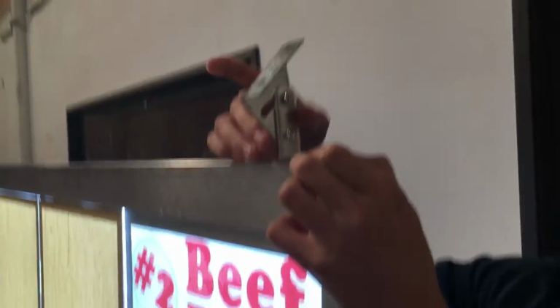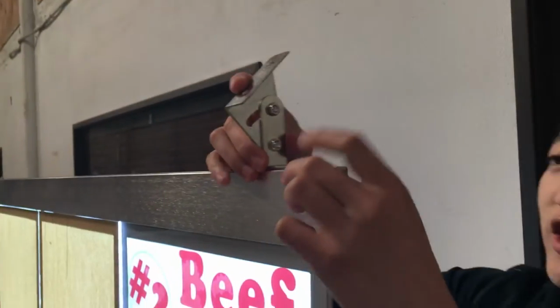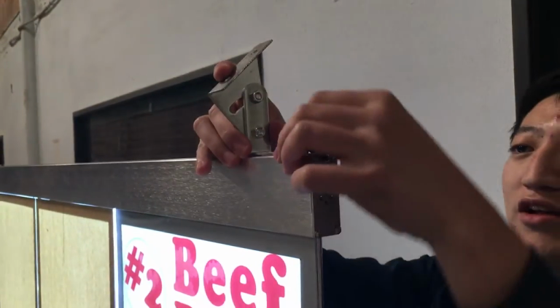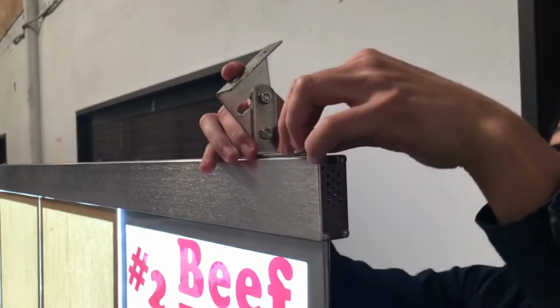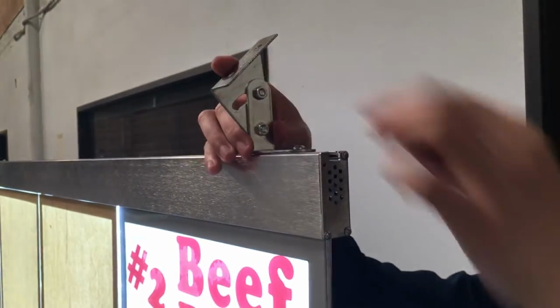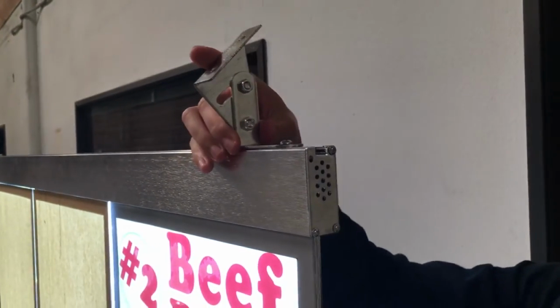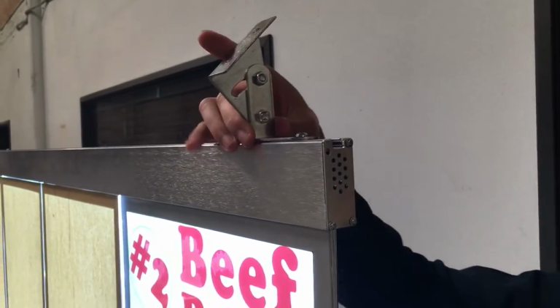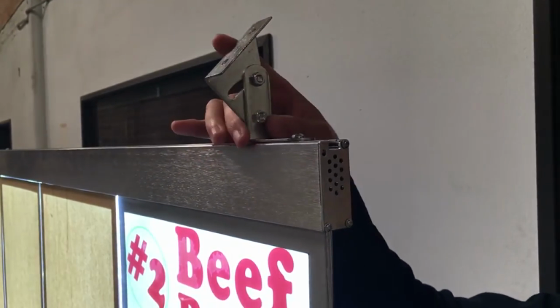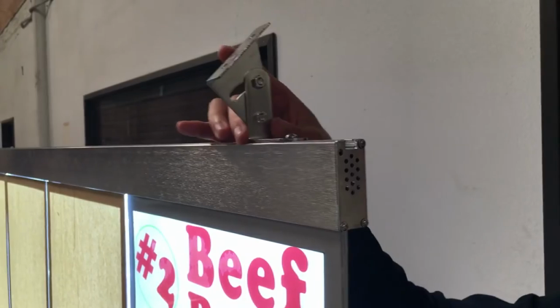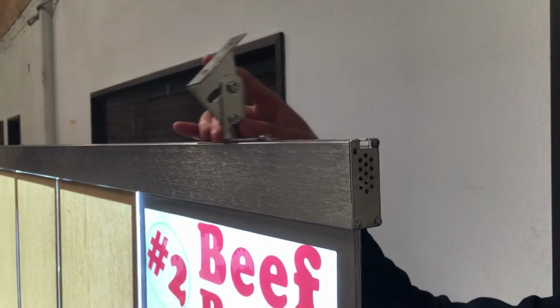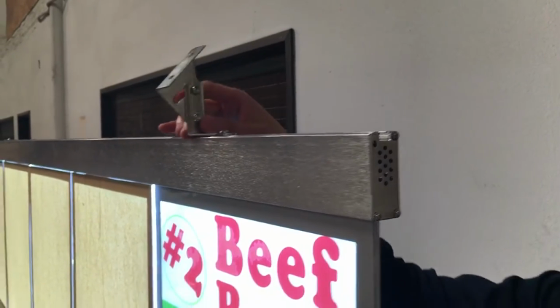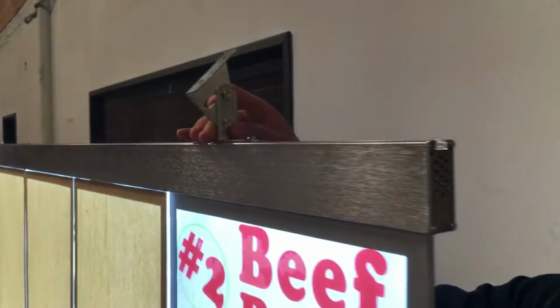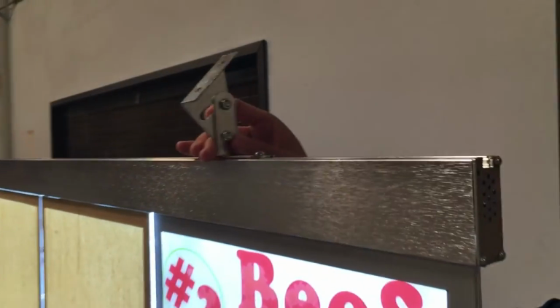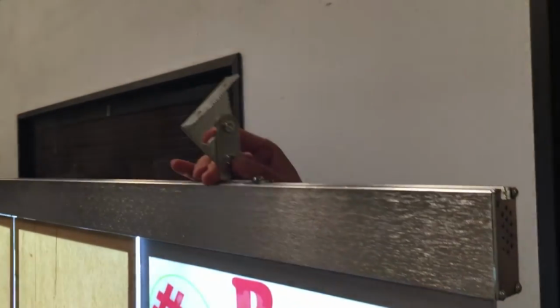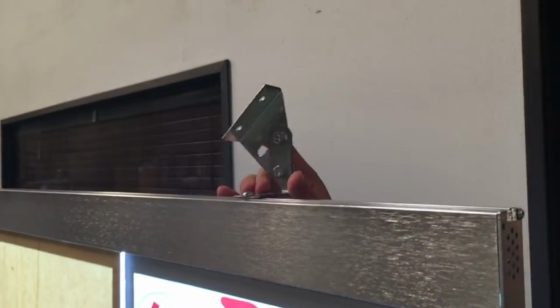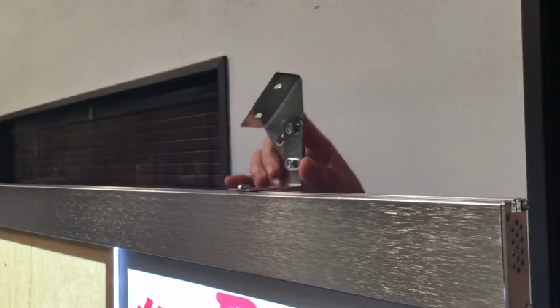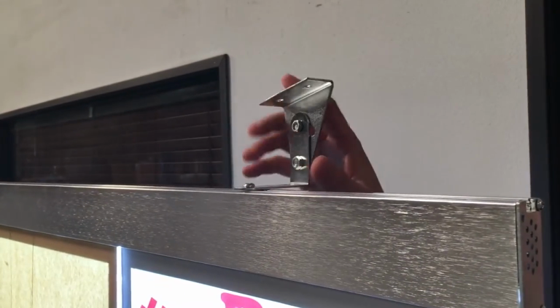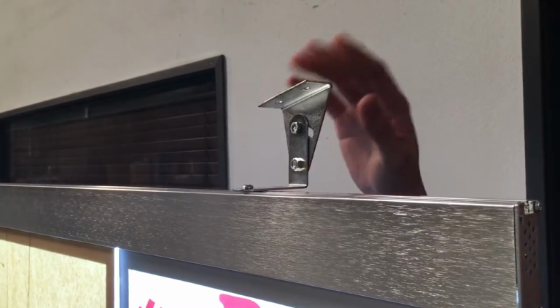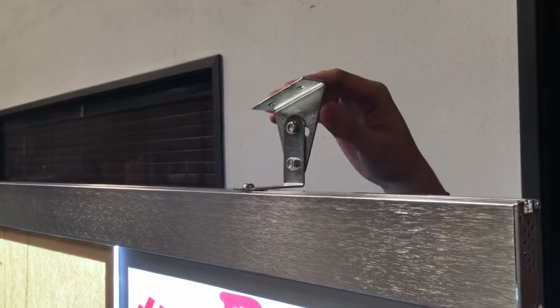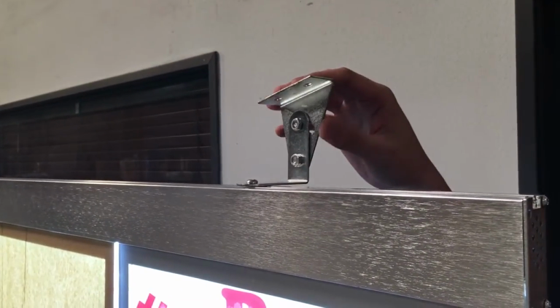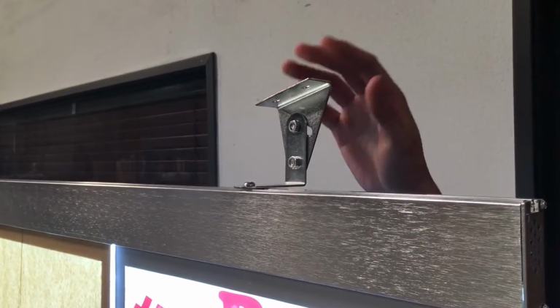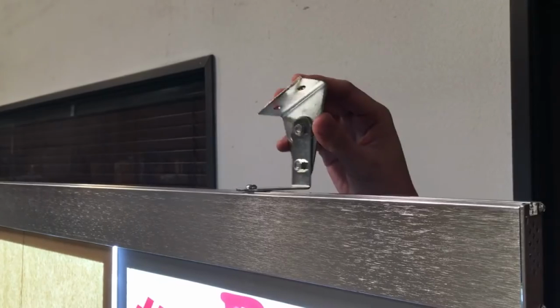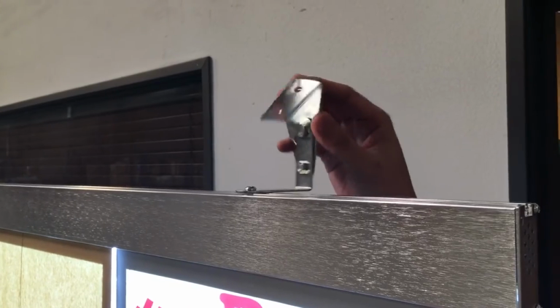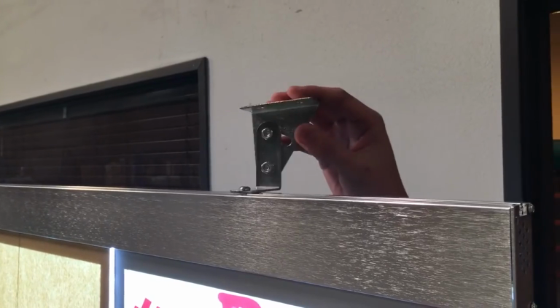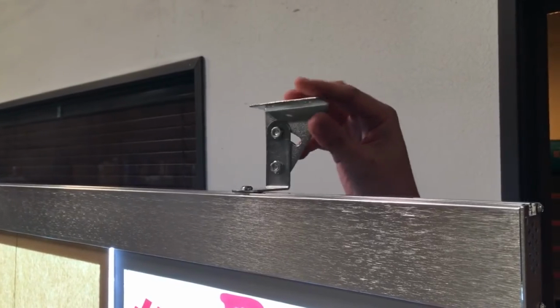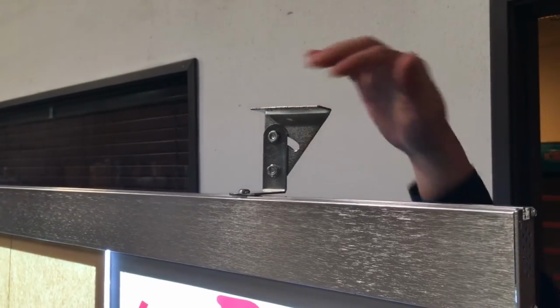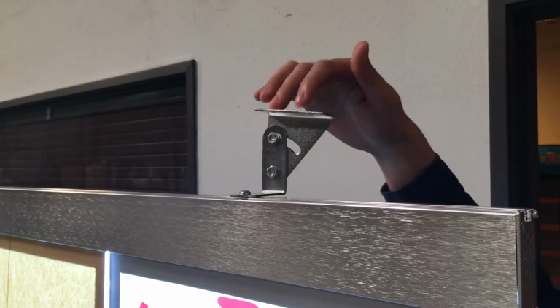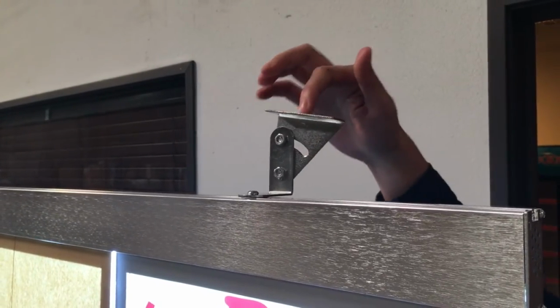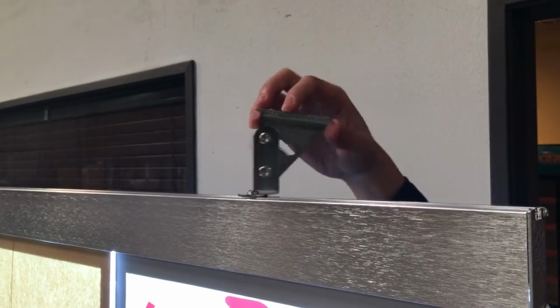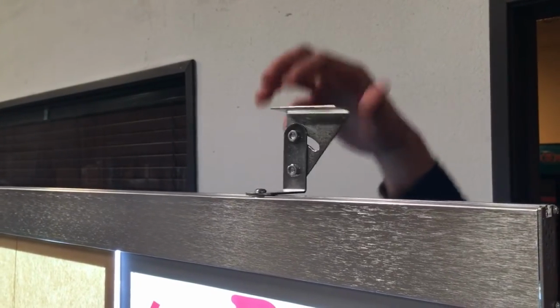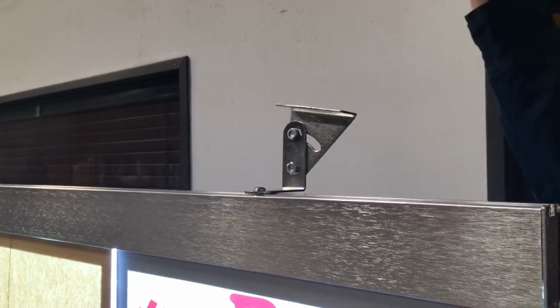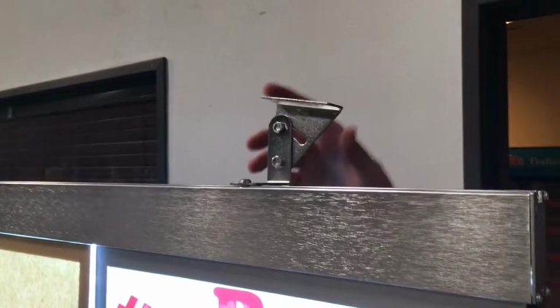As you can see, it's easy to store and easy to move — you can move it anywhere you want. For the hook, you can hang it on the wall or hang it on the roof; it's up to you.